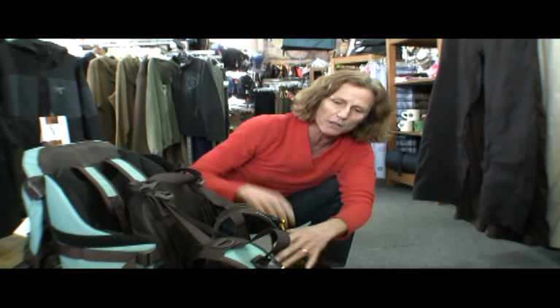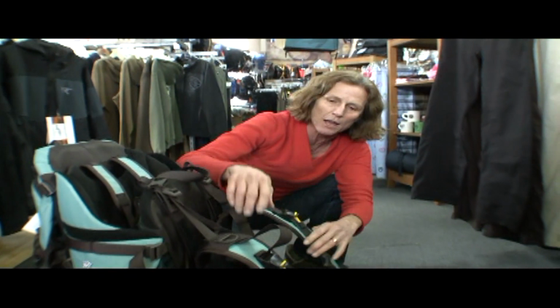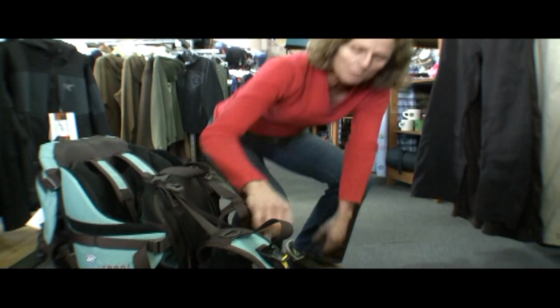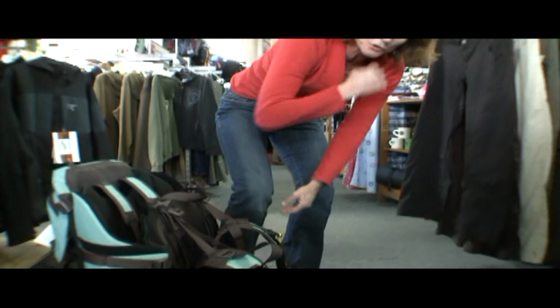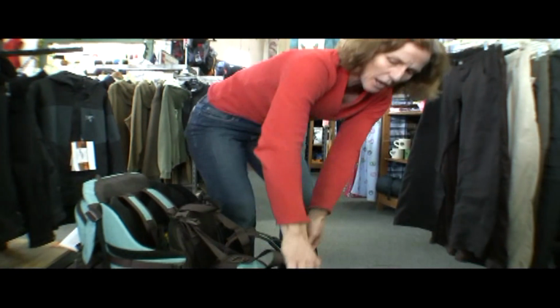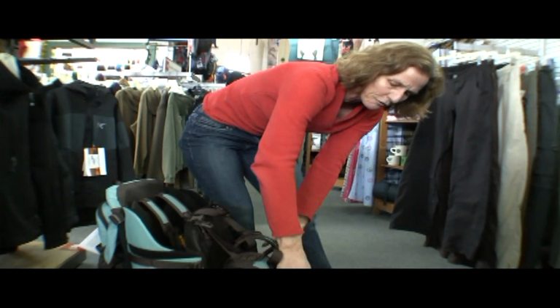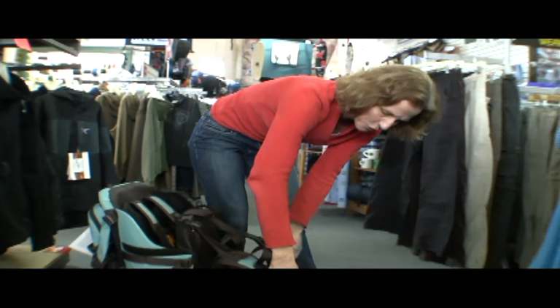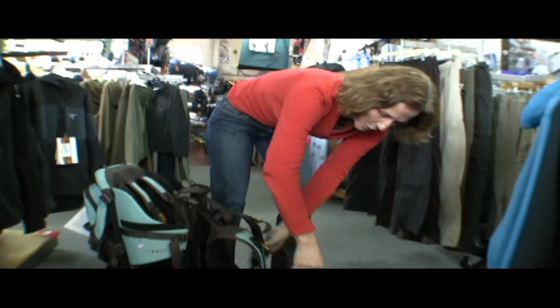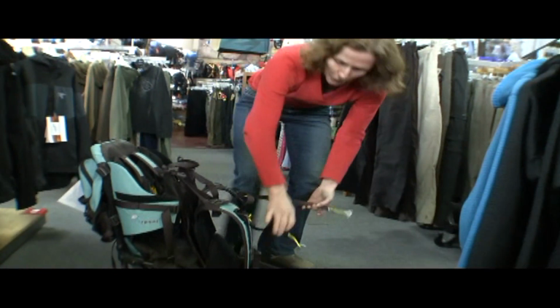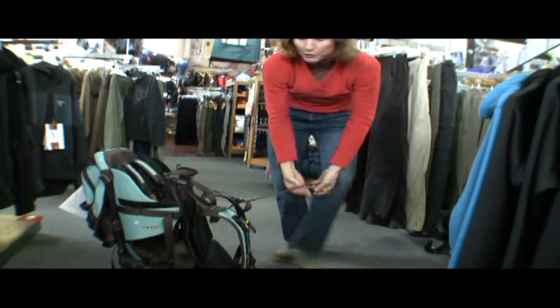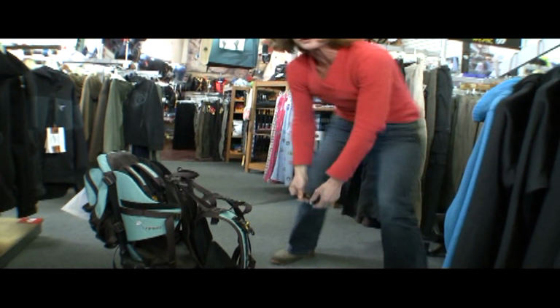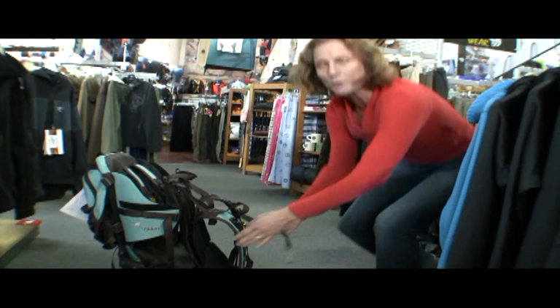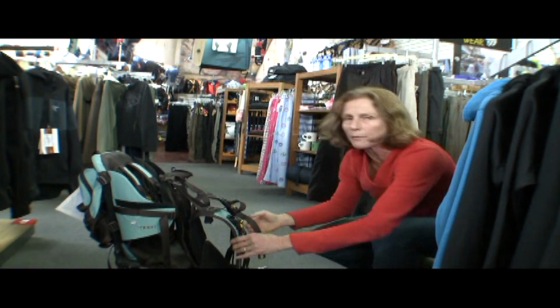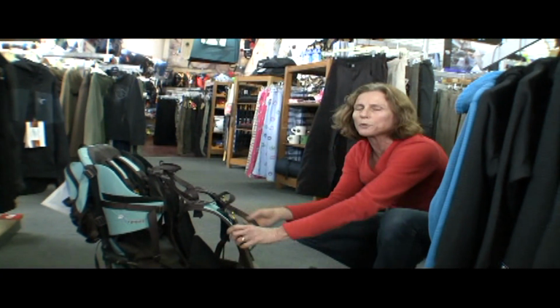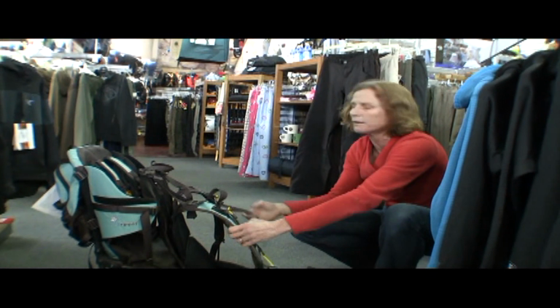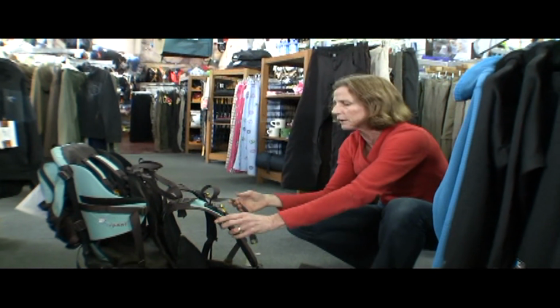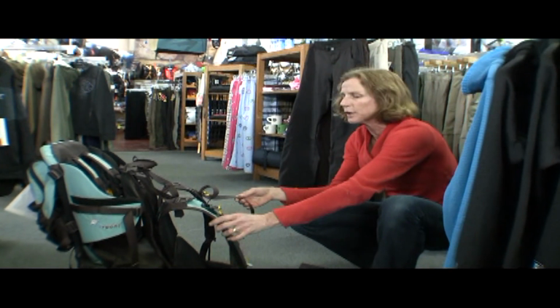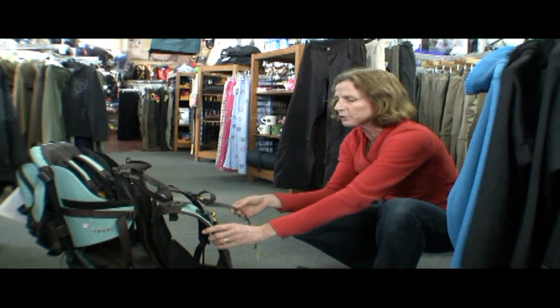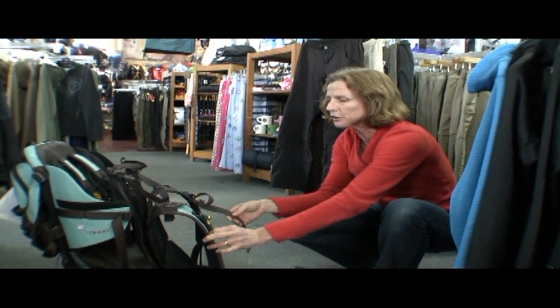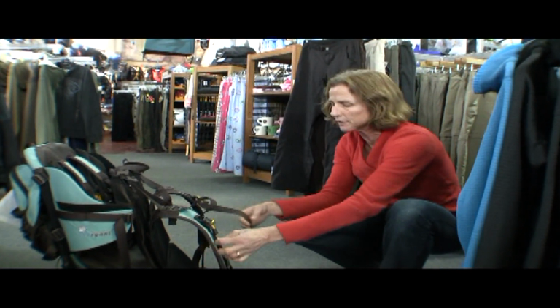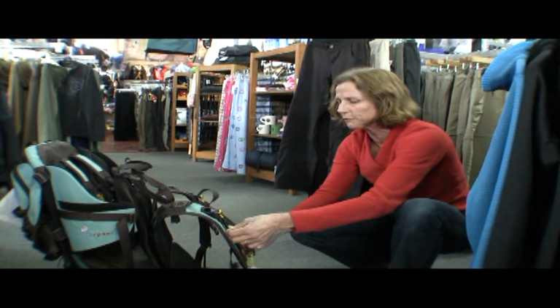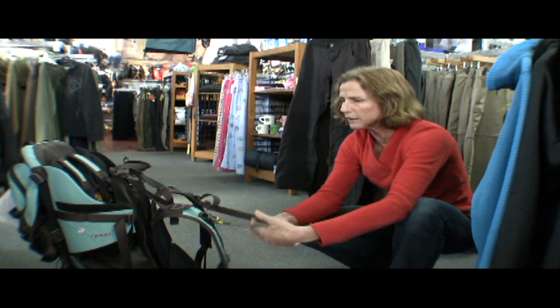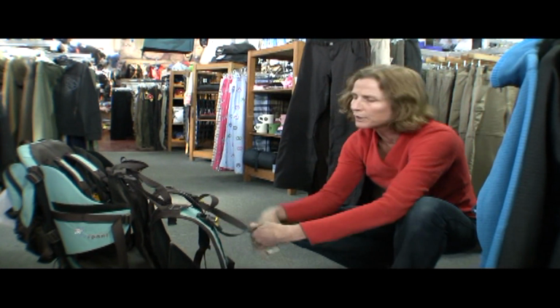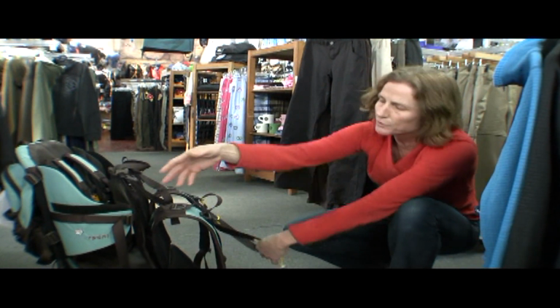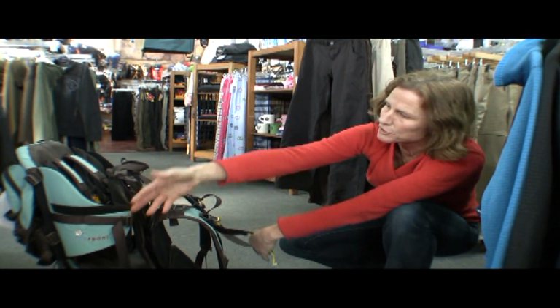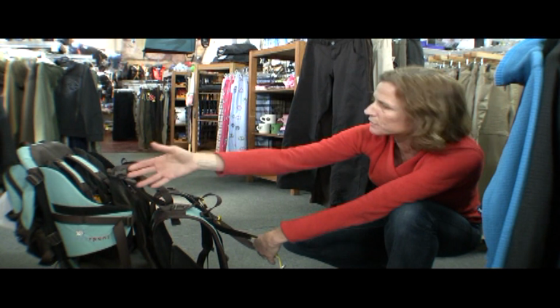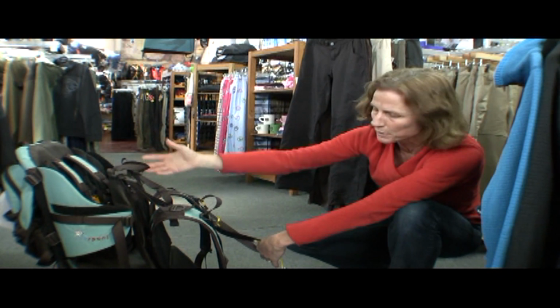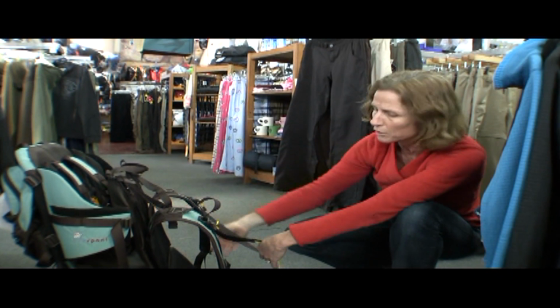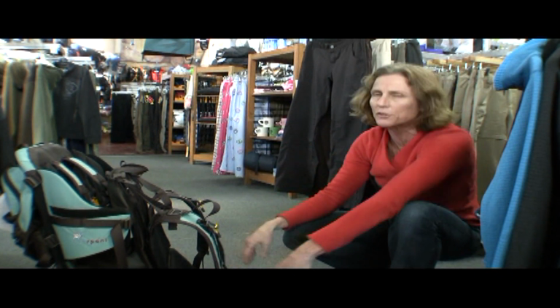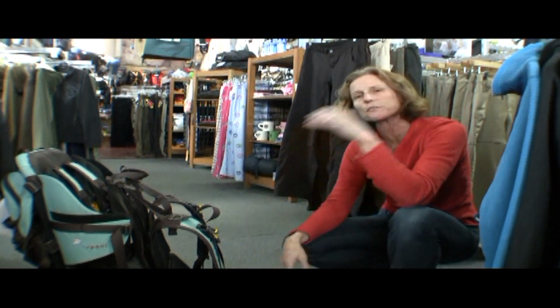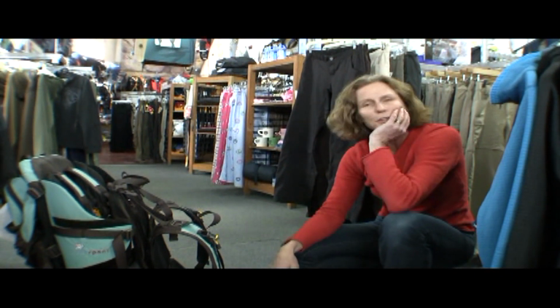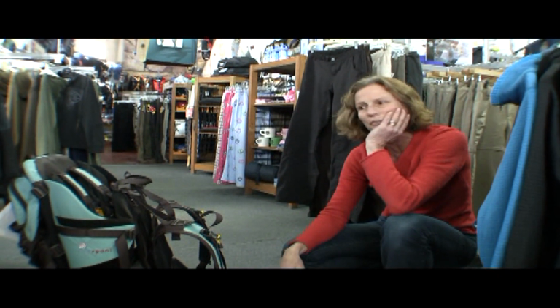Their on-the-fly buckle system allows you to fine-tune your fit. If you're switching from husband to wife or whatever, you can fine-tune it on the fly. There's a lot of adjustment points all over to make sure that you've got a really good fit.